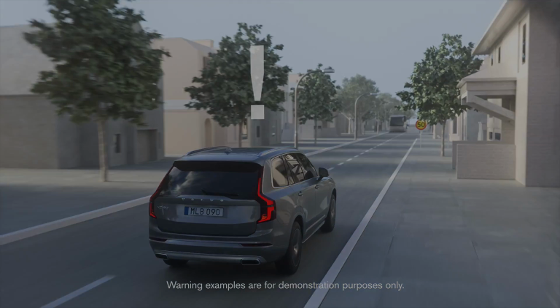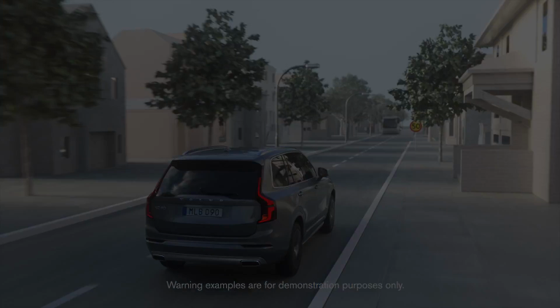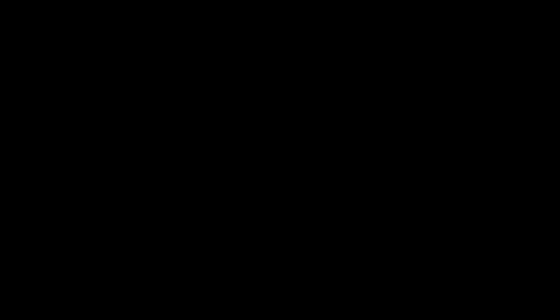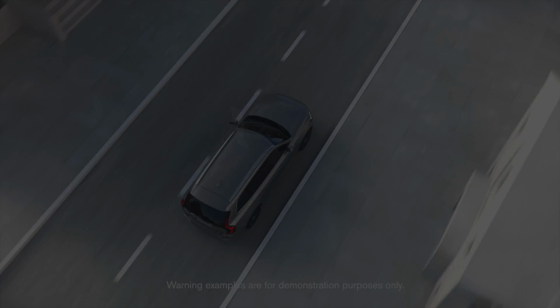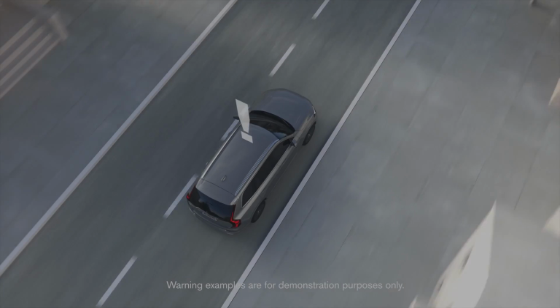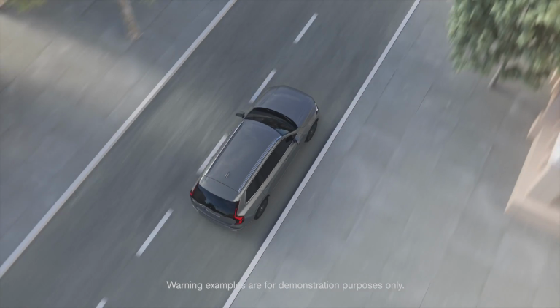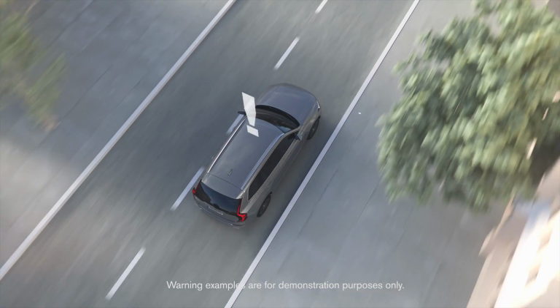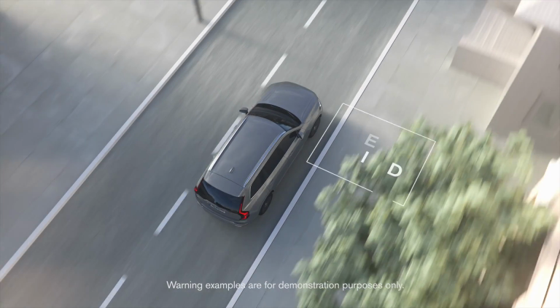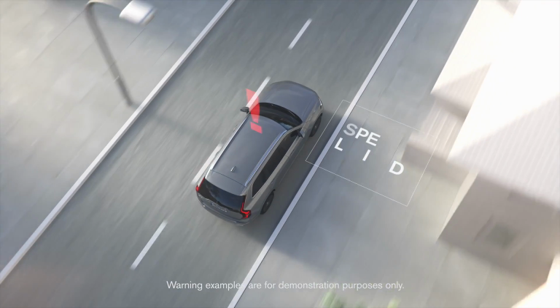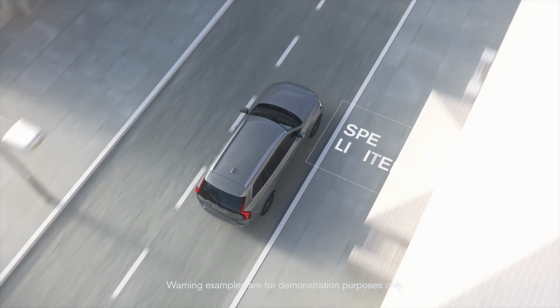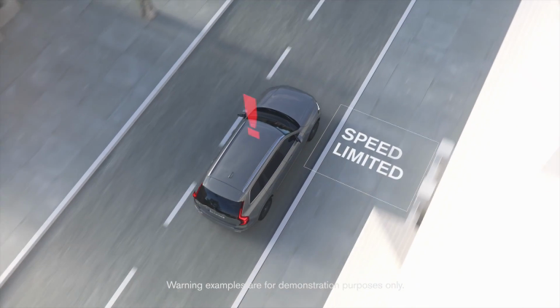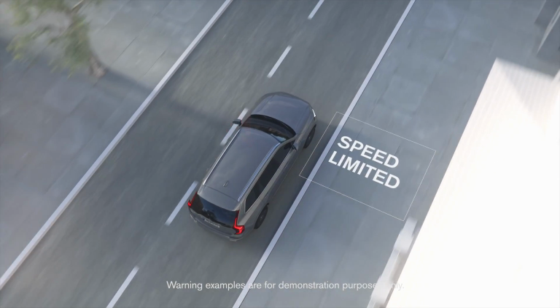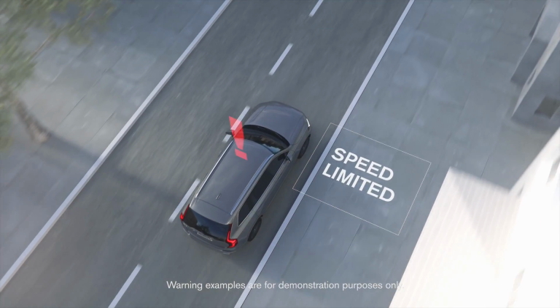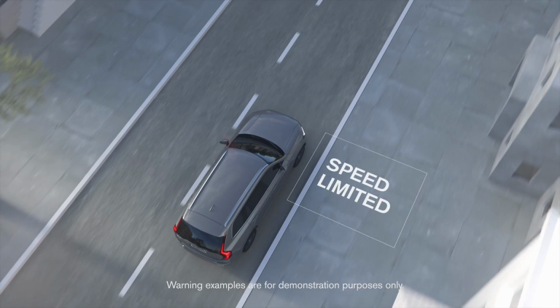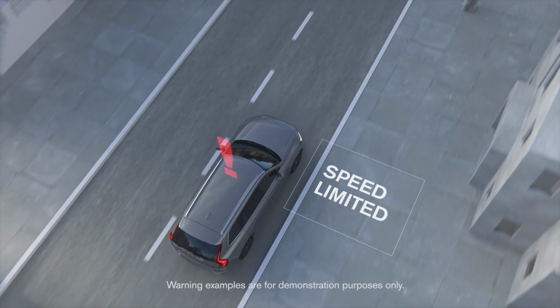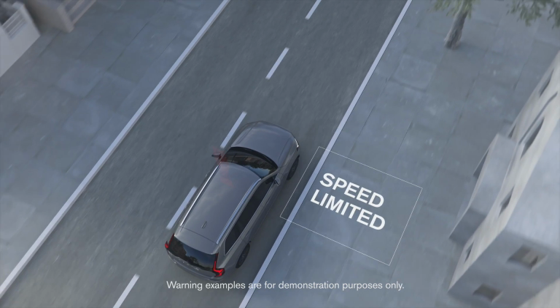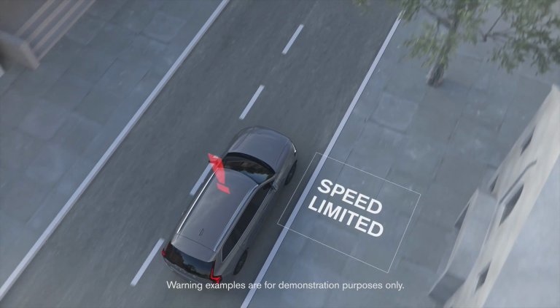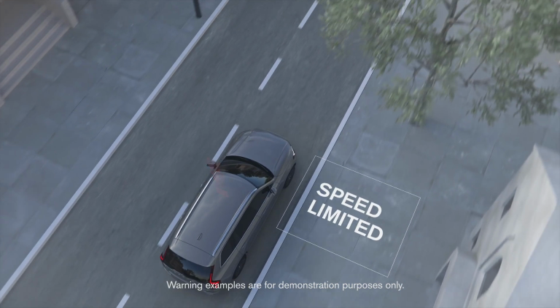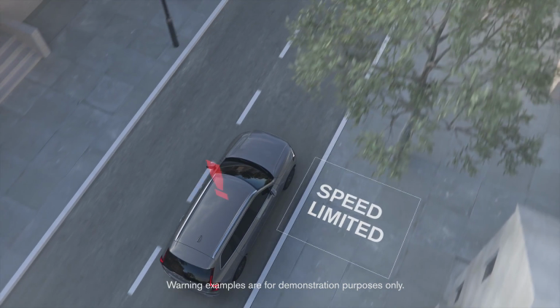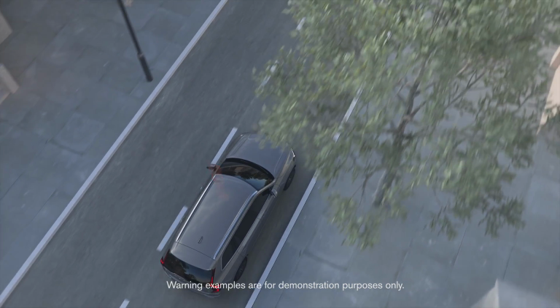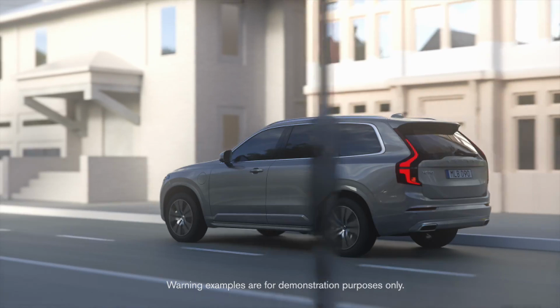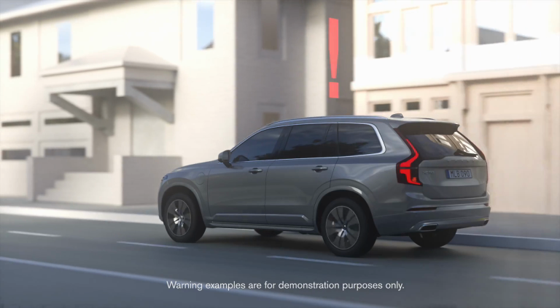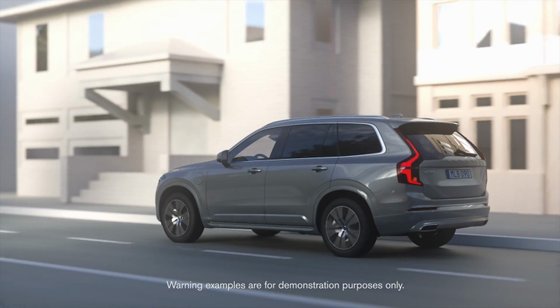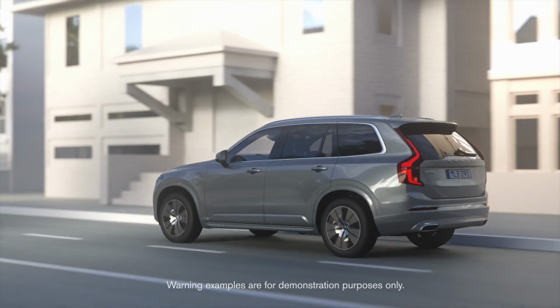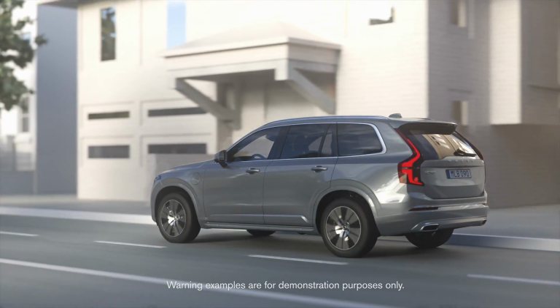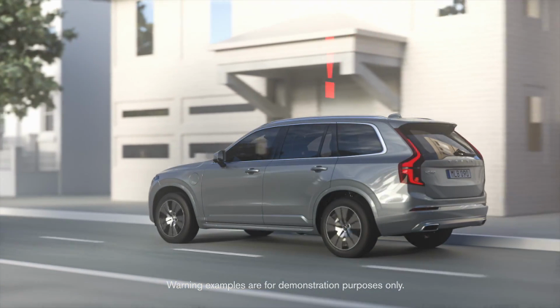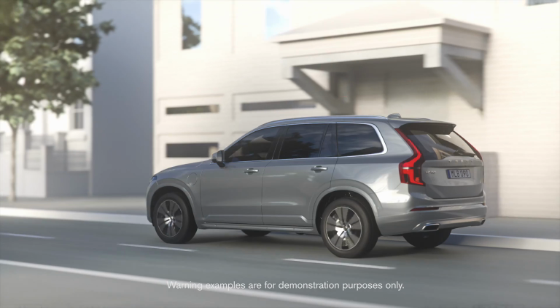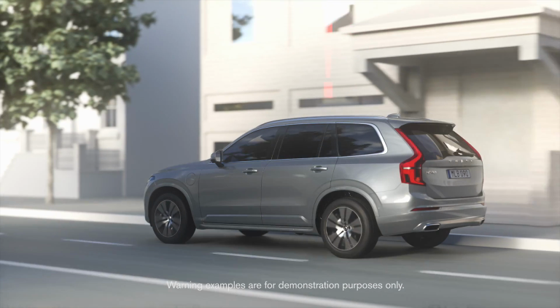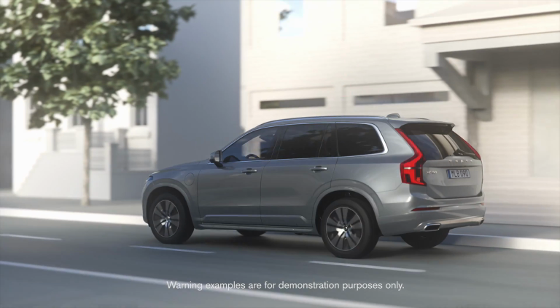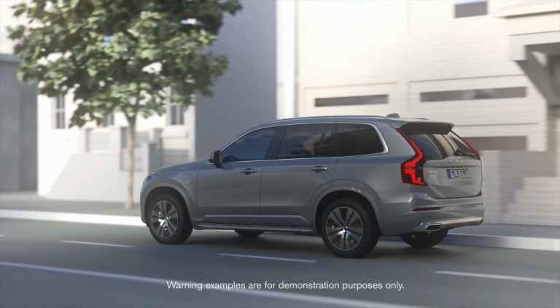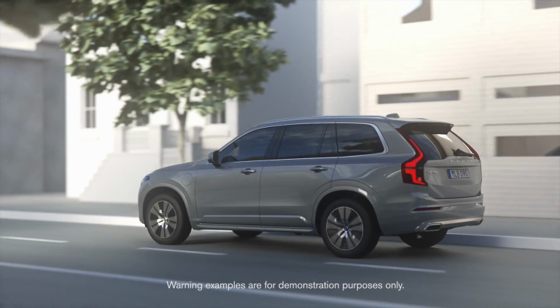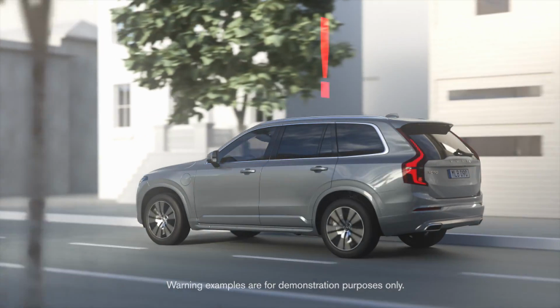If the driver doesn't respond to this, the car enters an emergency state. This would also happen if the driver closes their eyes for a long time, doesn't maintain a hold of the steering wheel, or starts to drive erratically.